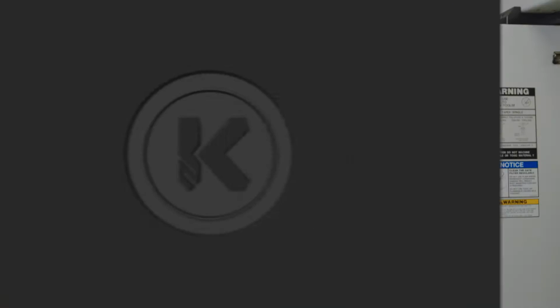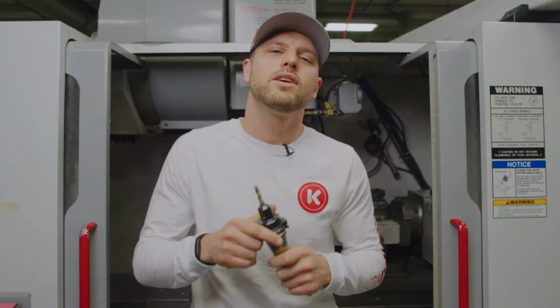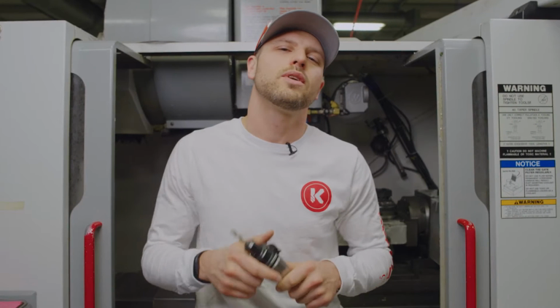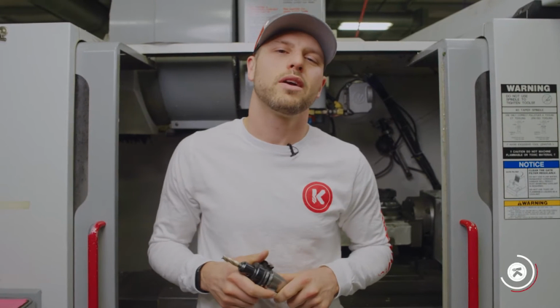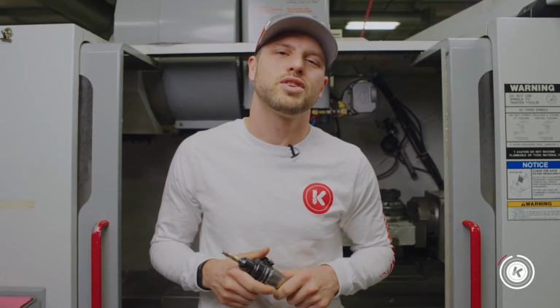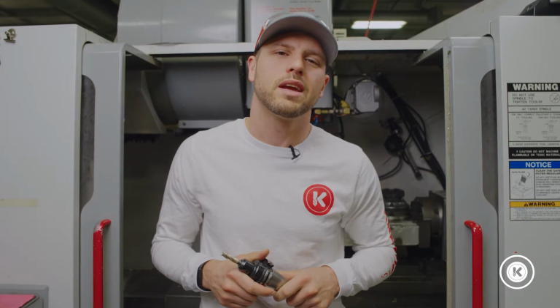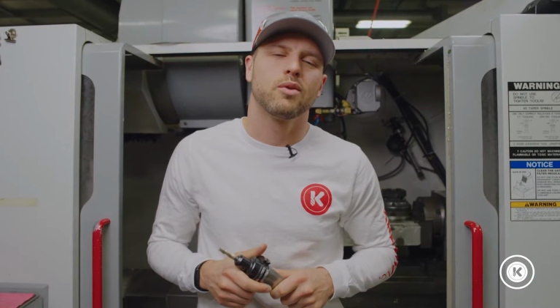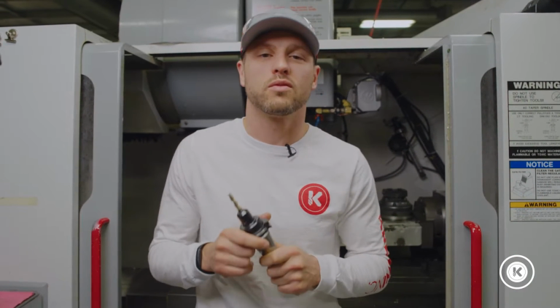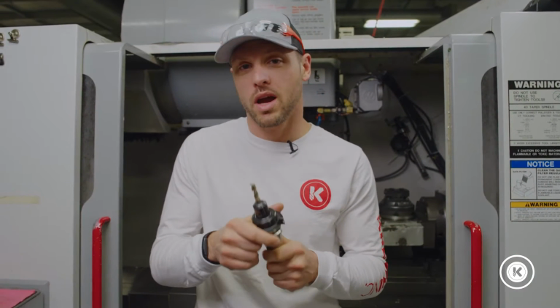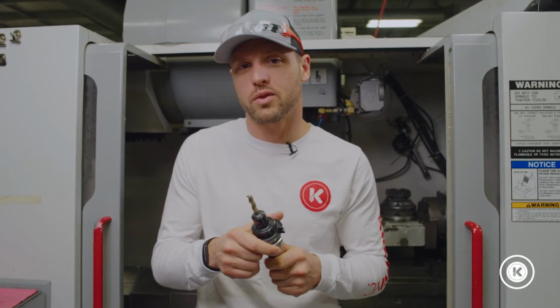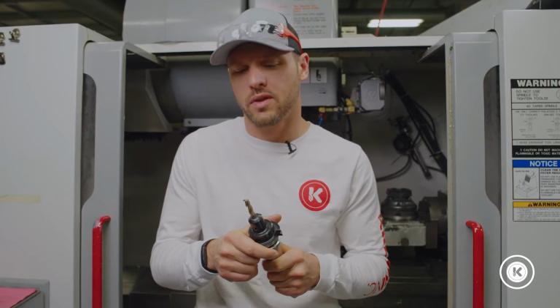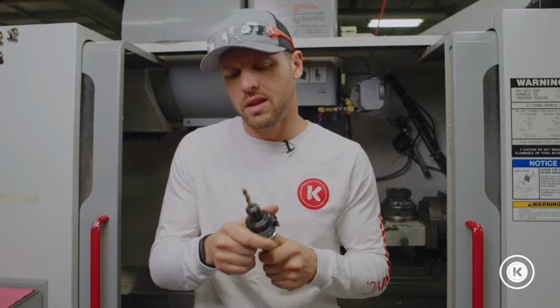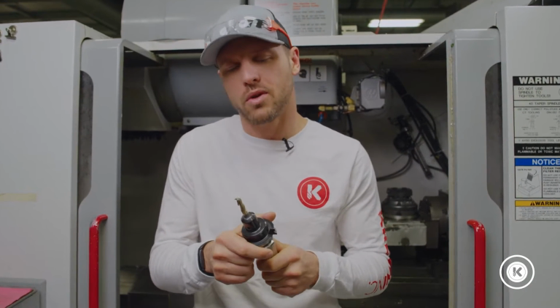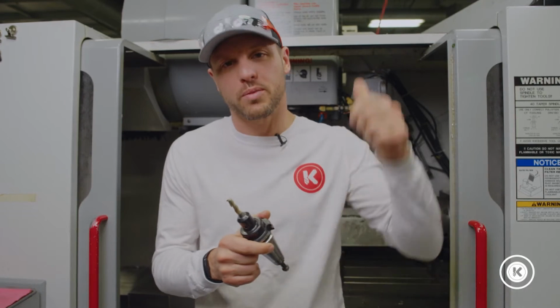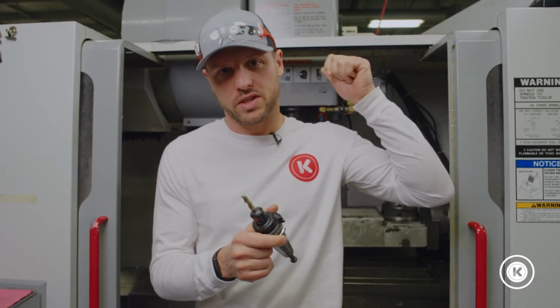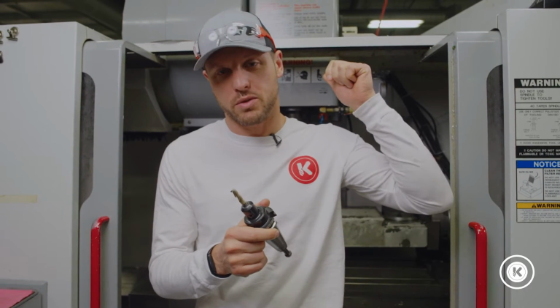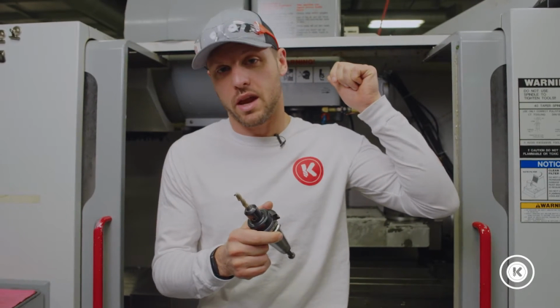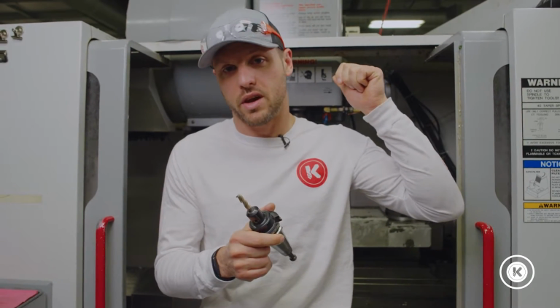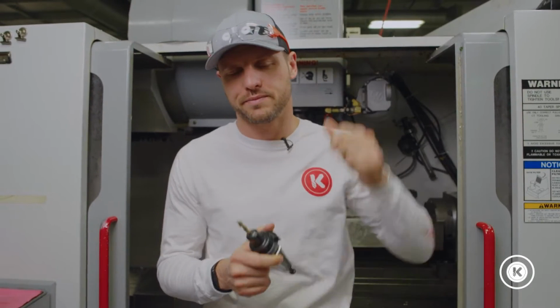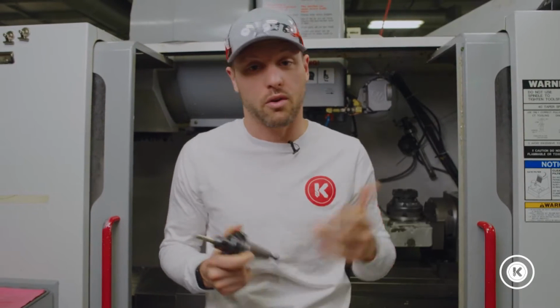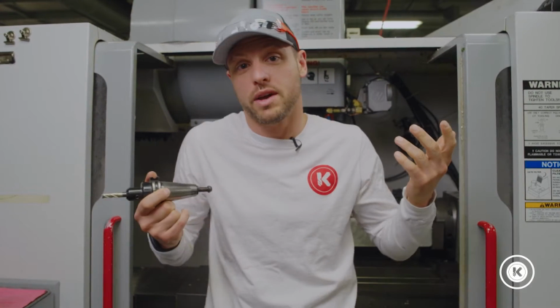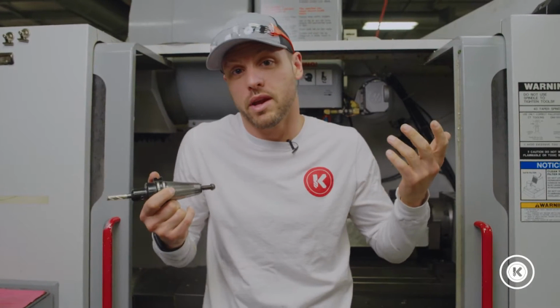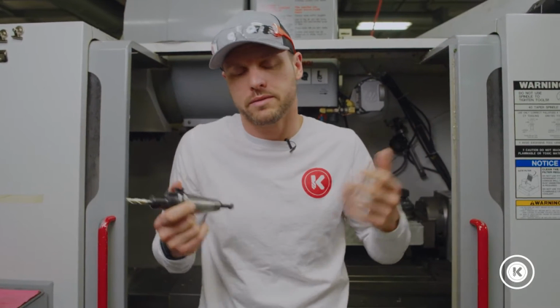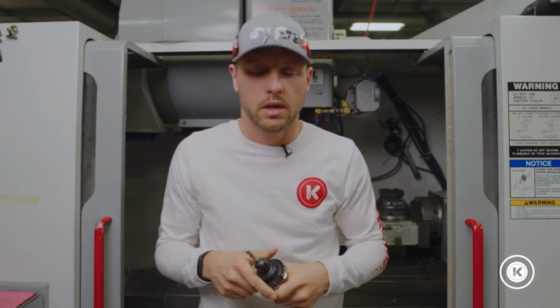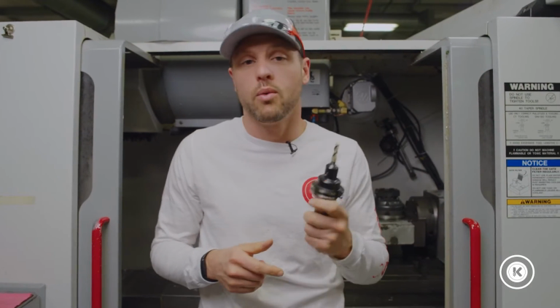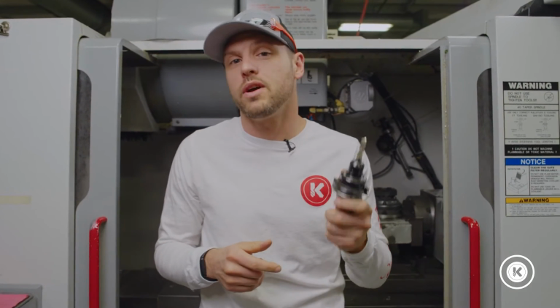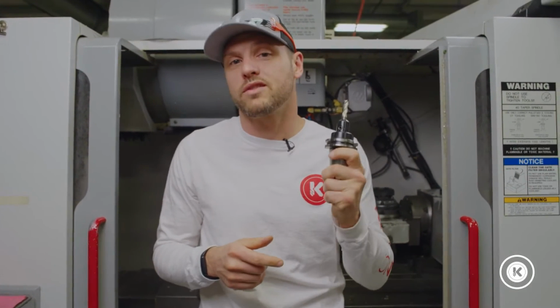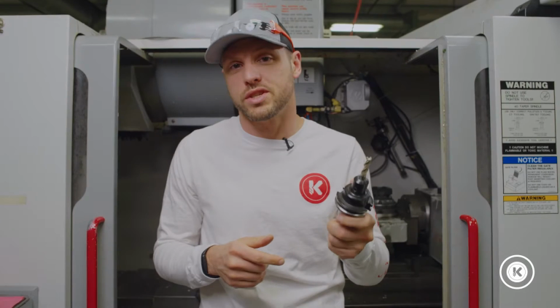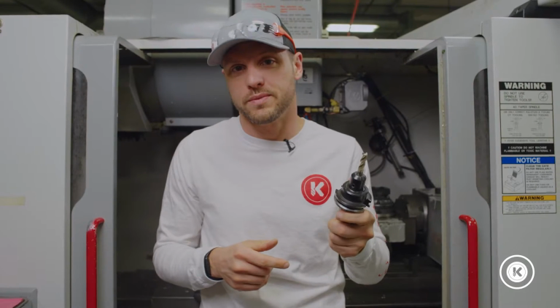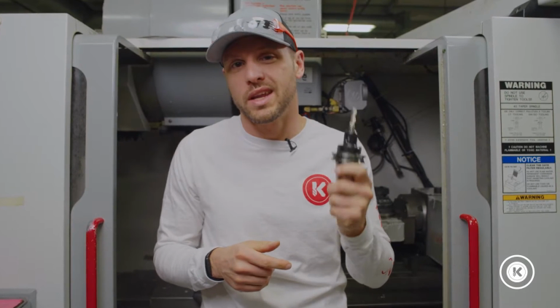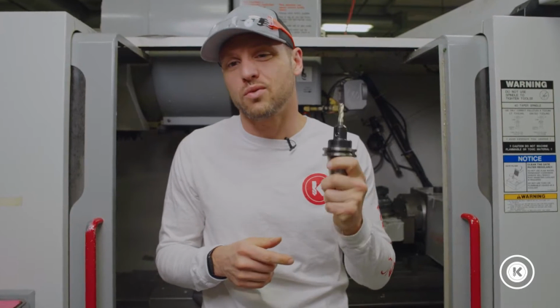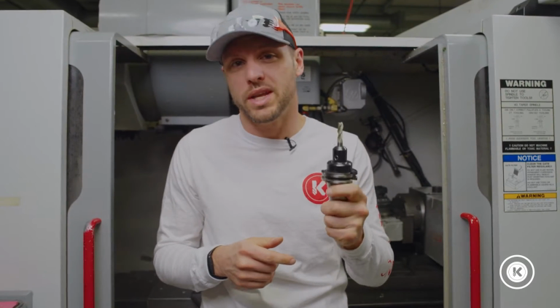What do you do when the part you're machining requires more cutting tools than the number of tool positions in your machine carousel? Great question, right? Well, we were stumped by this question too, and here's what we did.